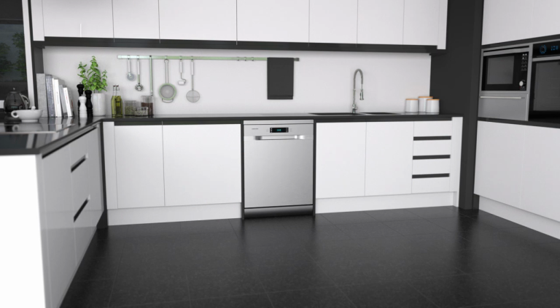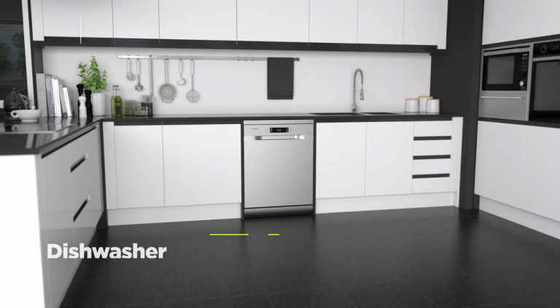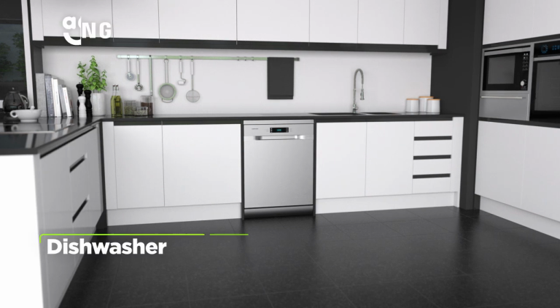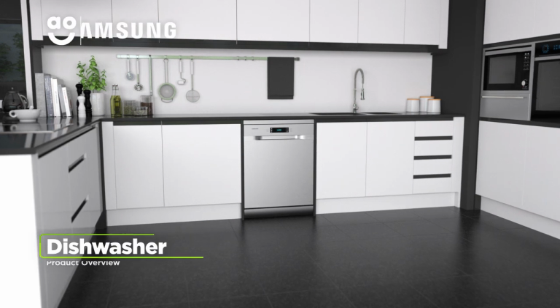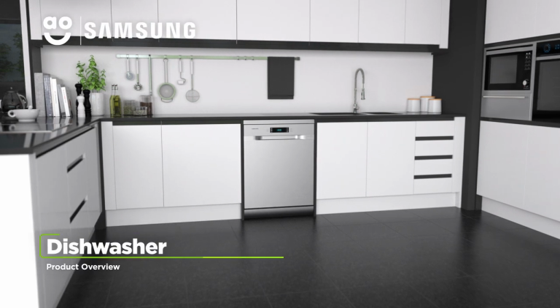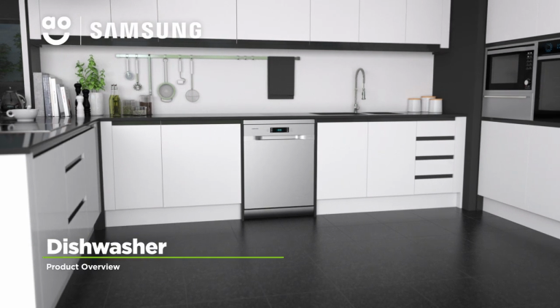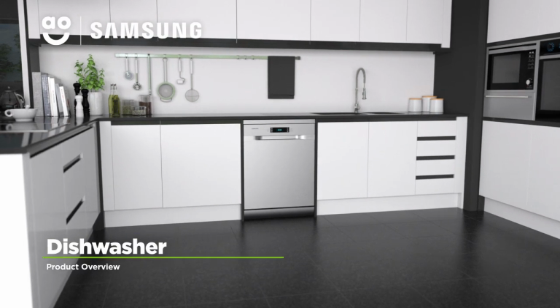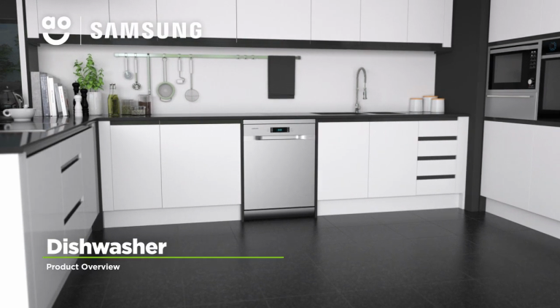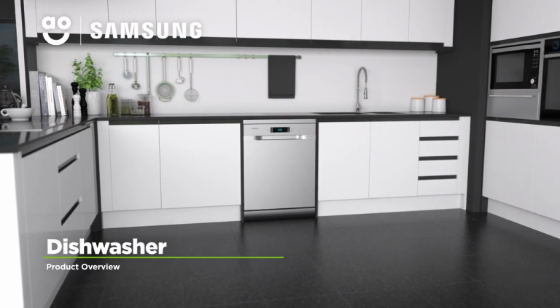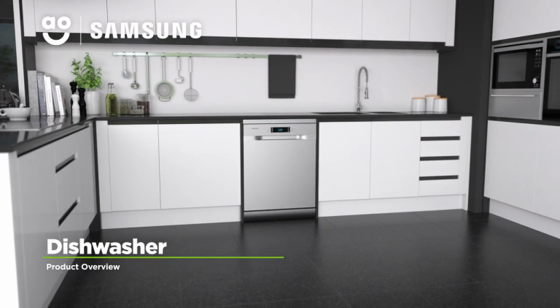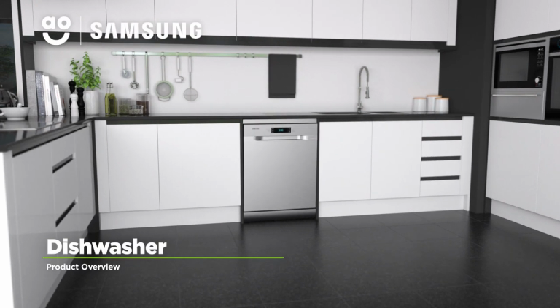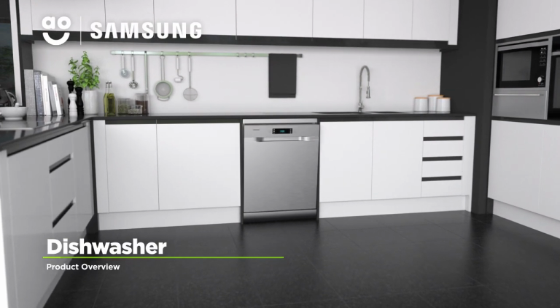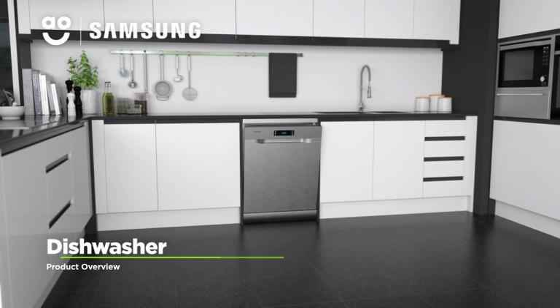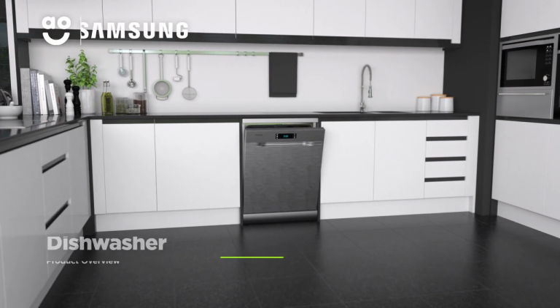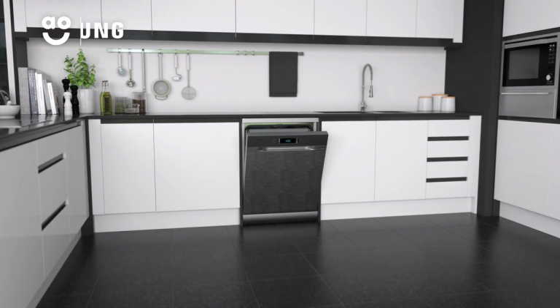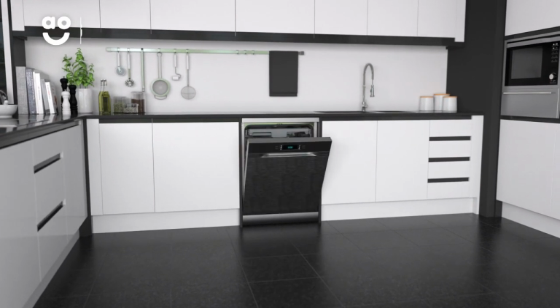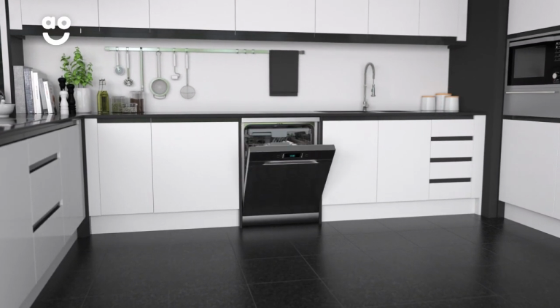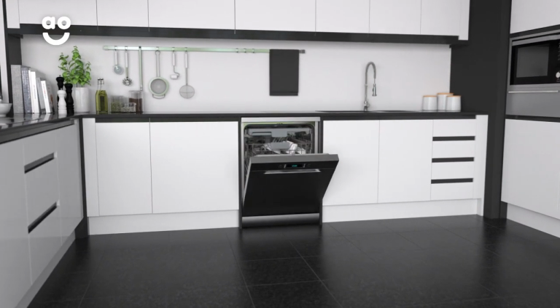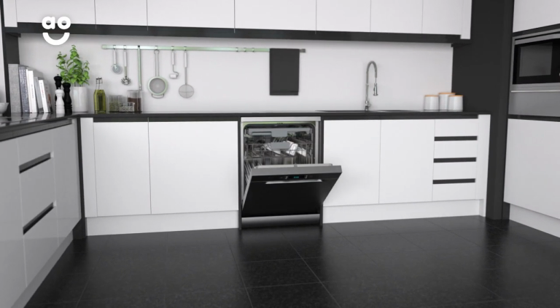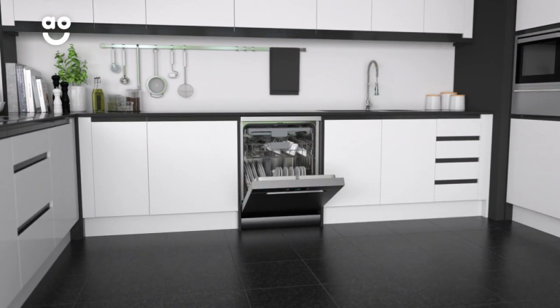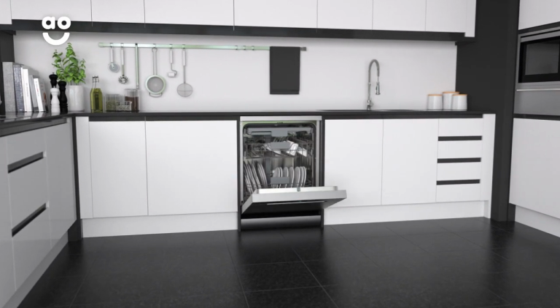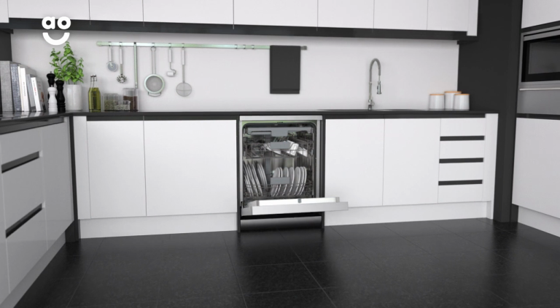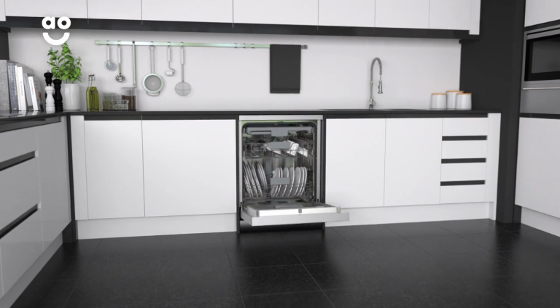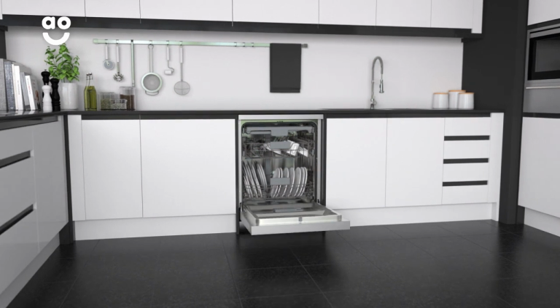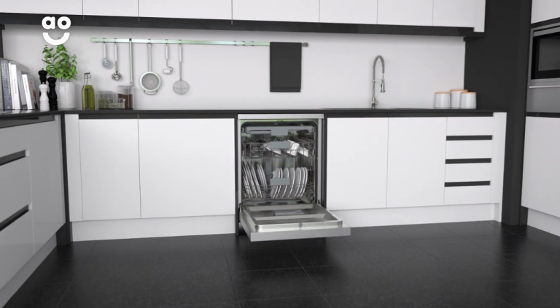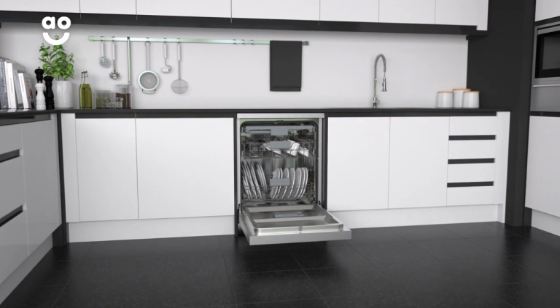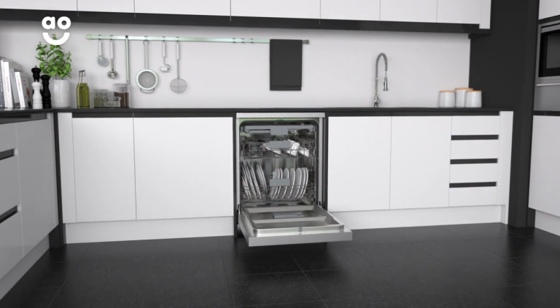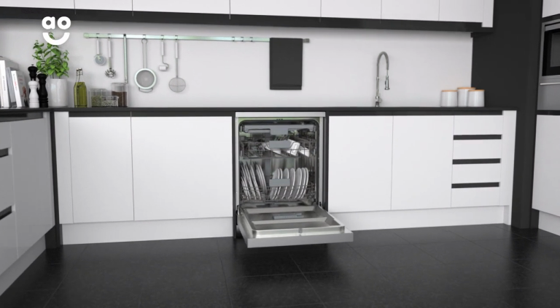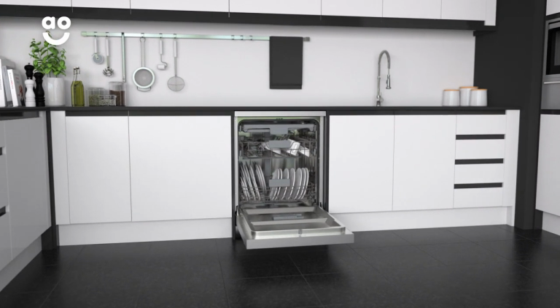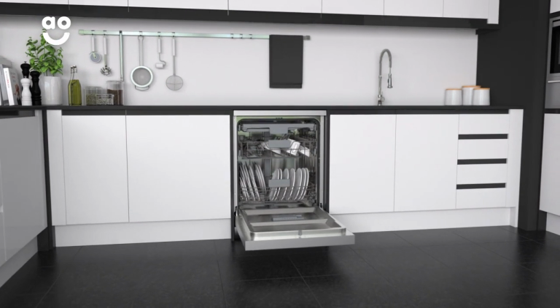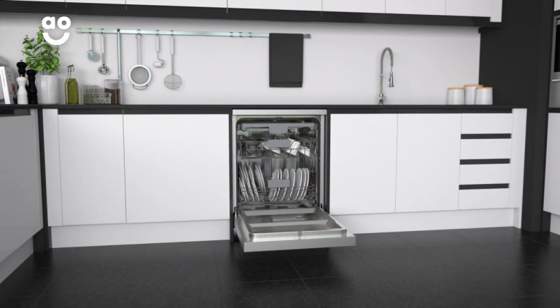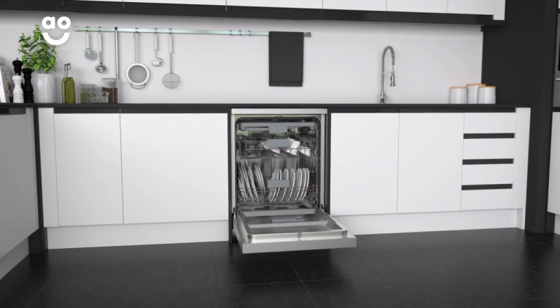This stainless steel dishwasher from Samsung is an excellent choice if you're looking for a model with innovative features to take care of your dishes.